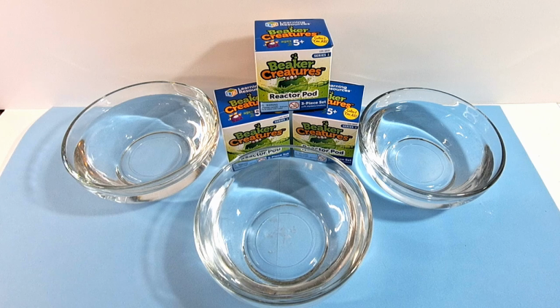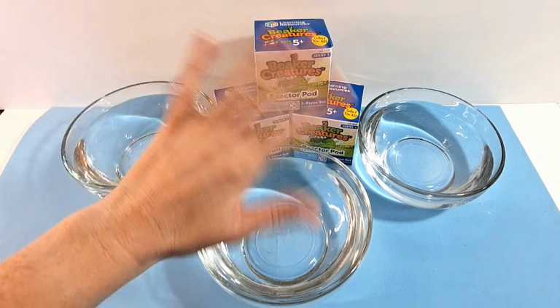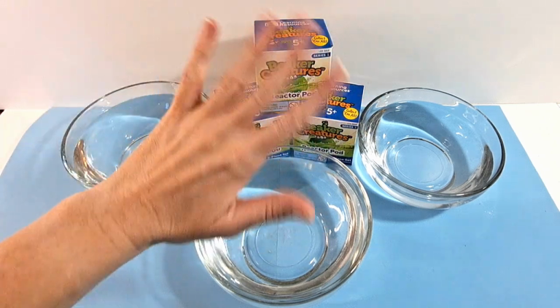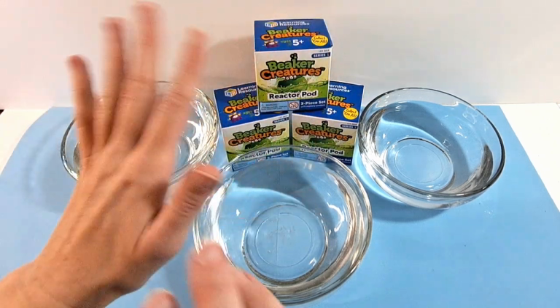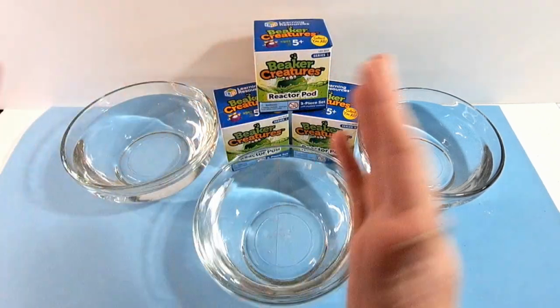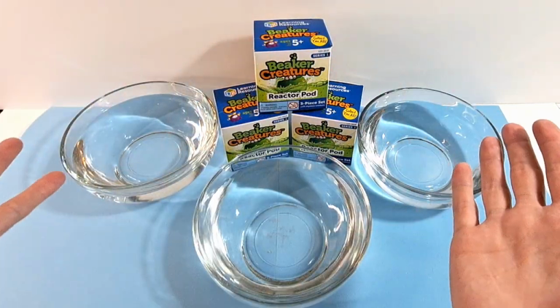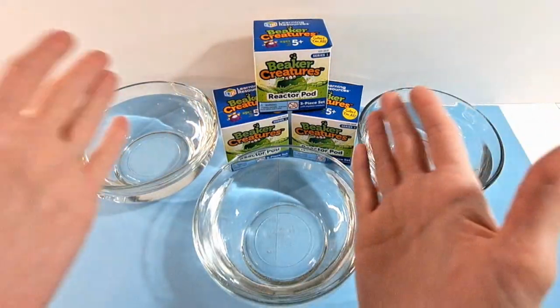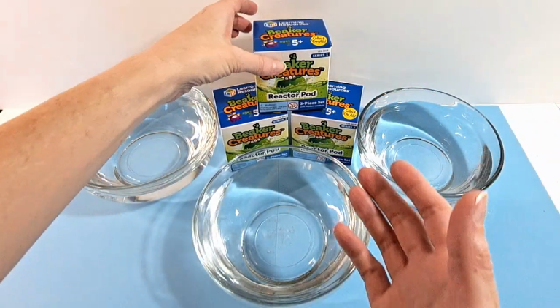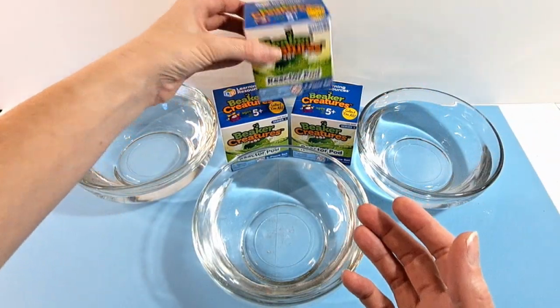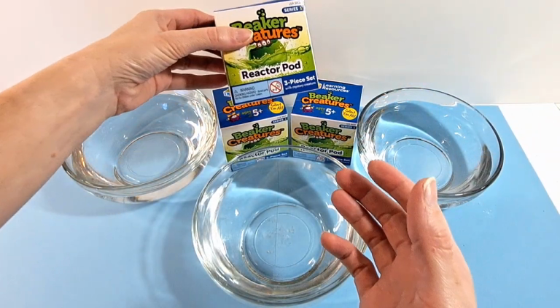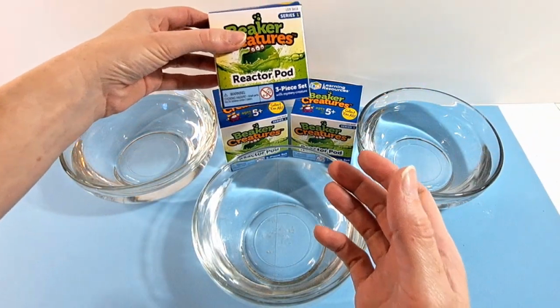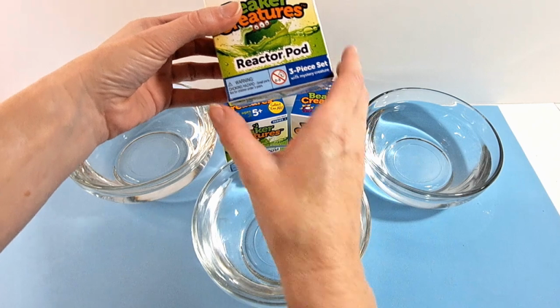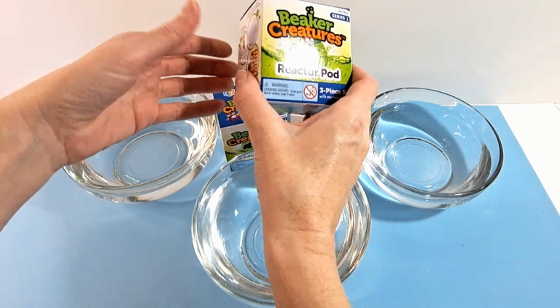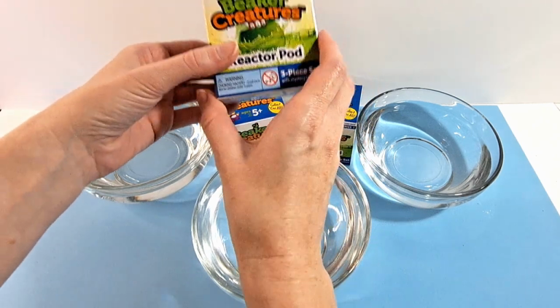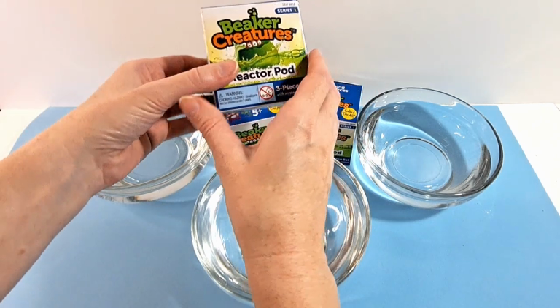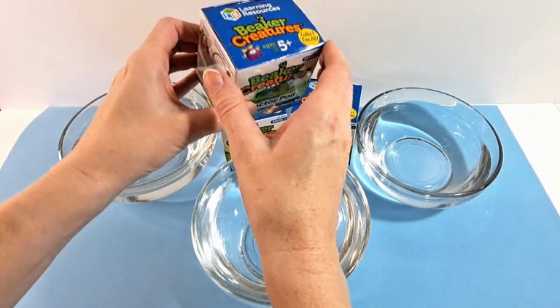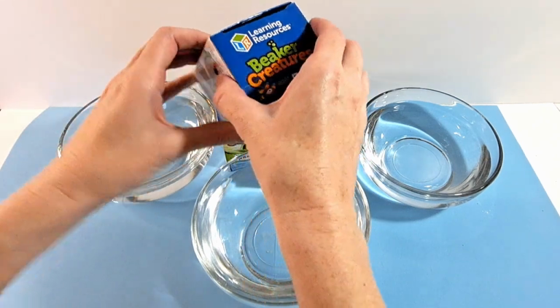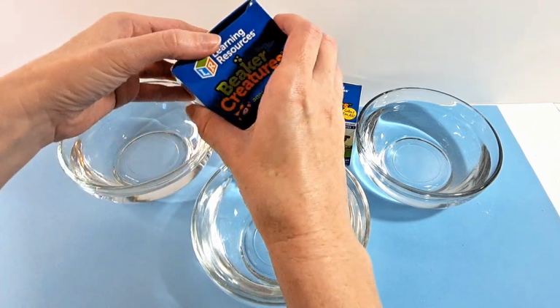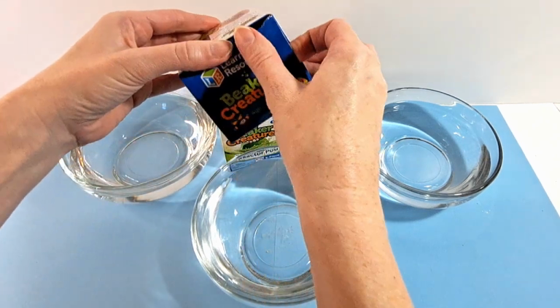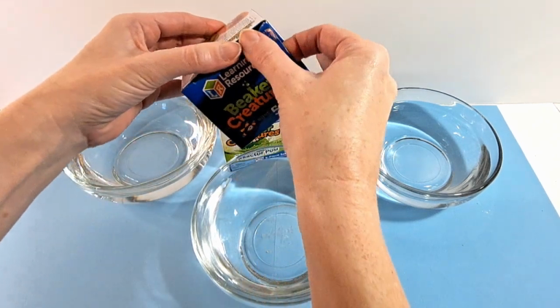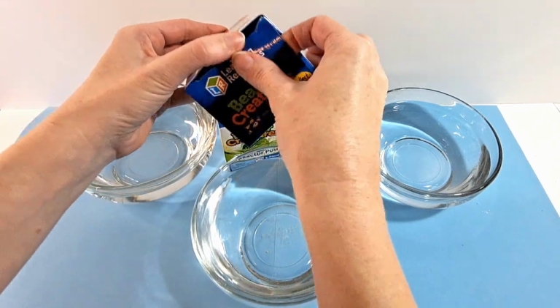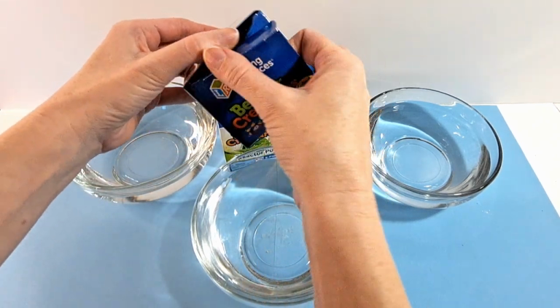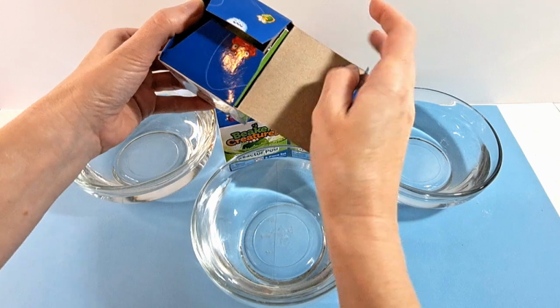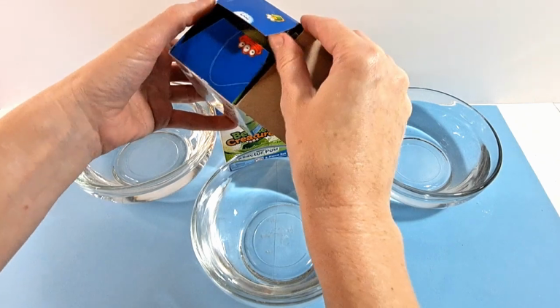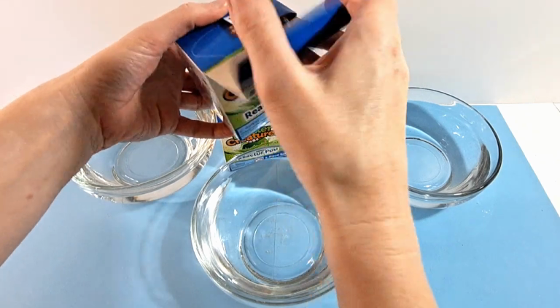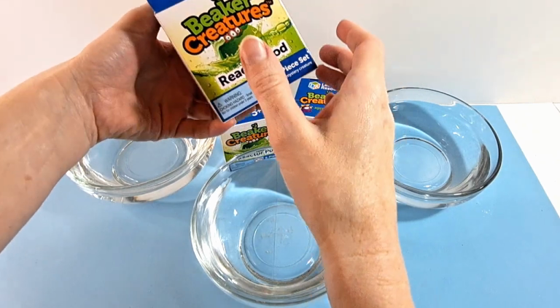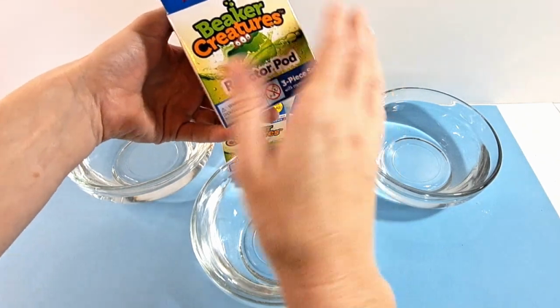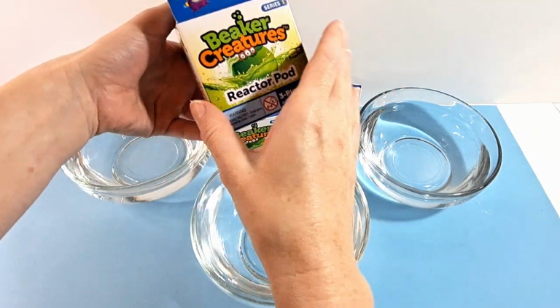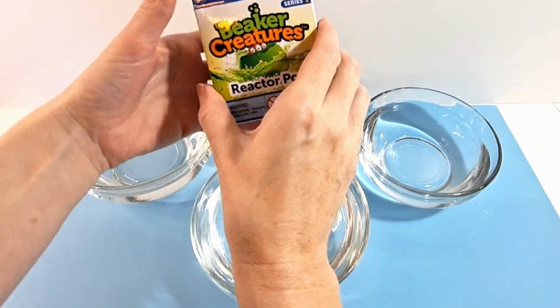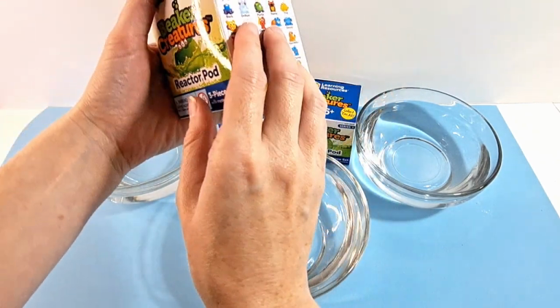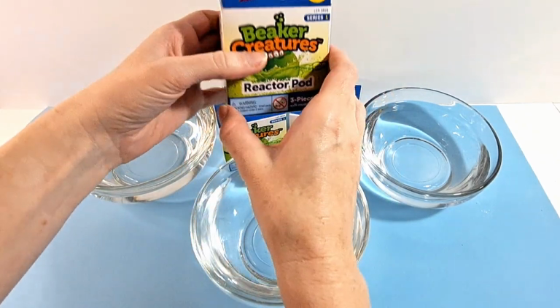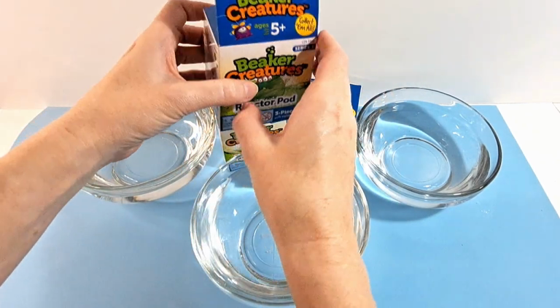Hey everyone, welcome to Heyman's Magical Hudge and today we are going to do some bigger creatures. You can find these online — that's probably the best place — but there are different colors and different creatures inside. So let's see what we got.